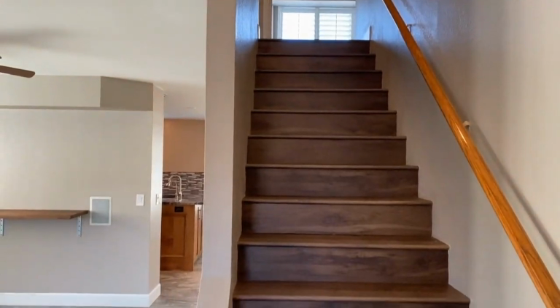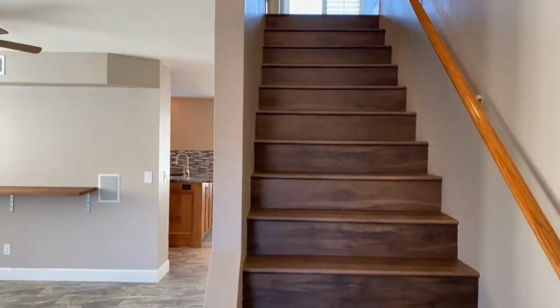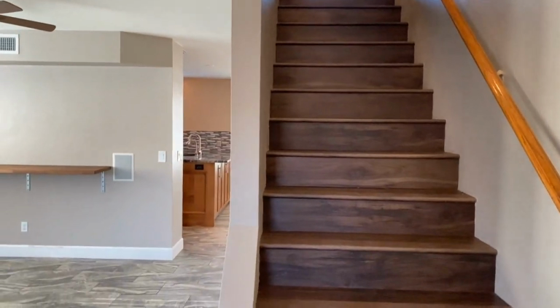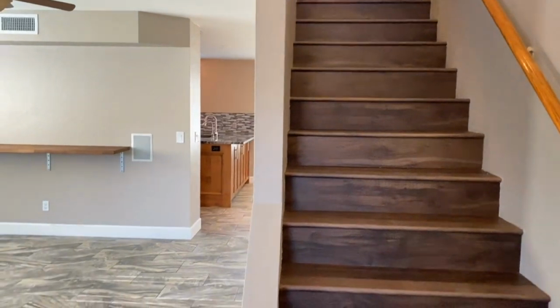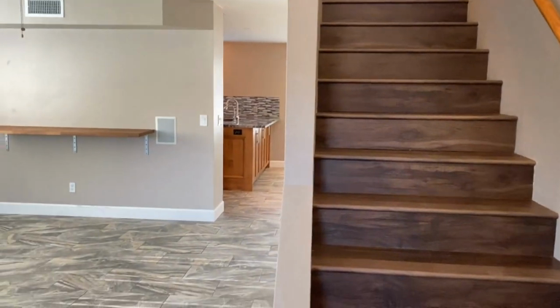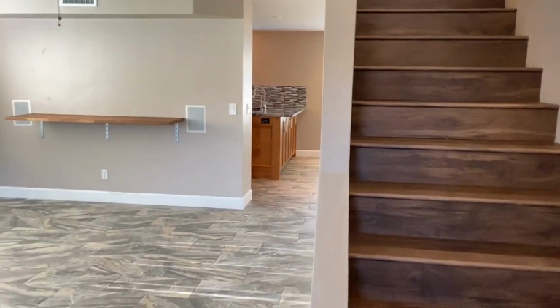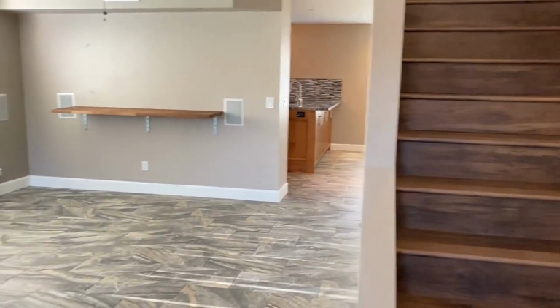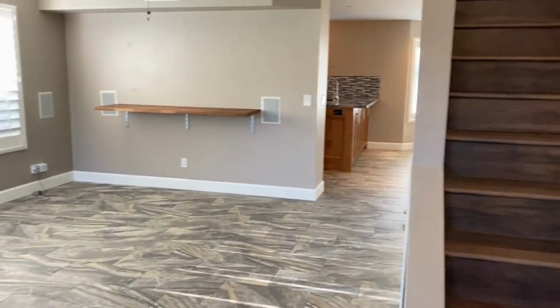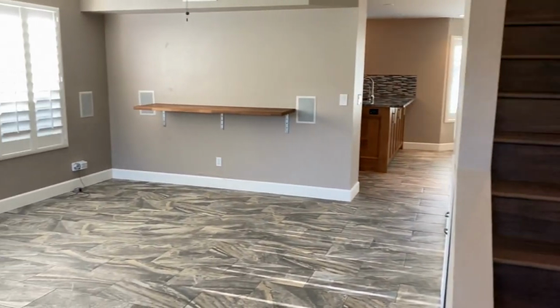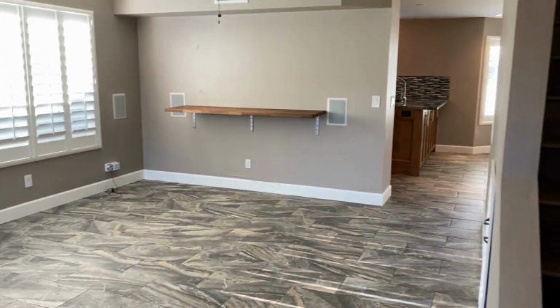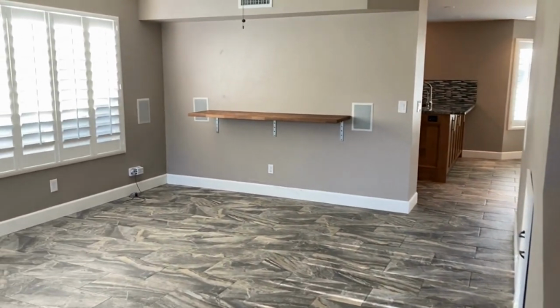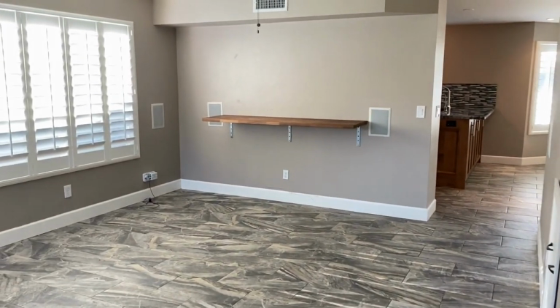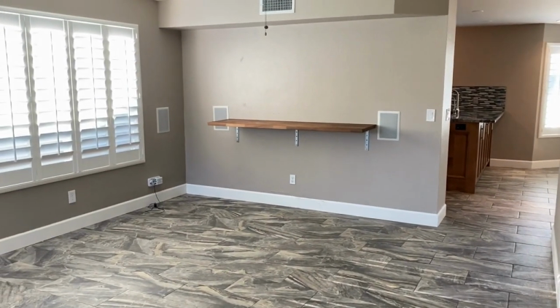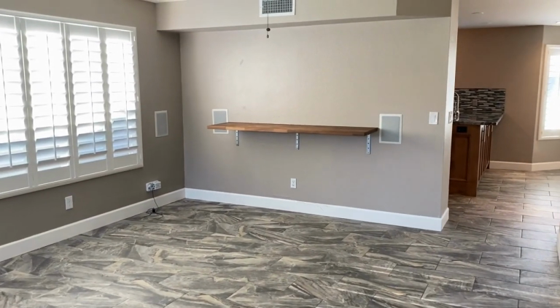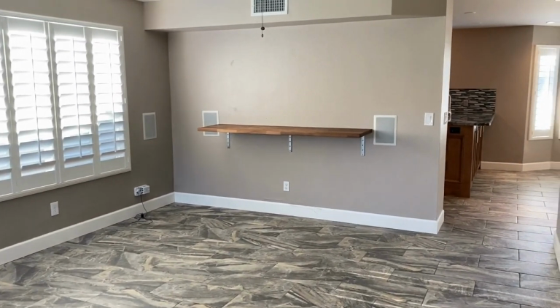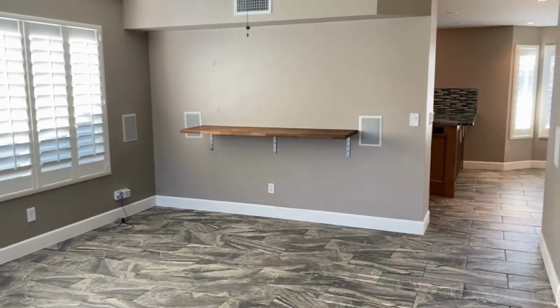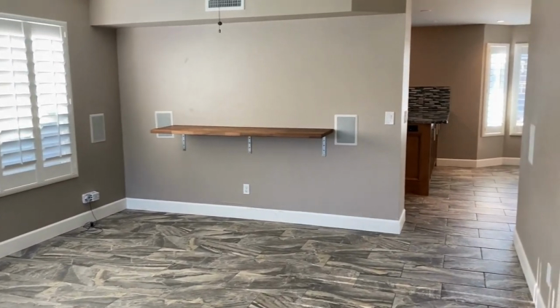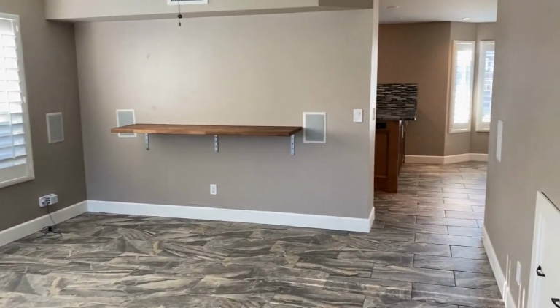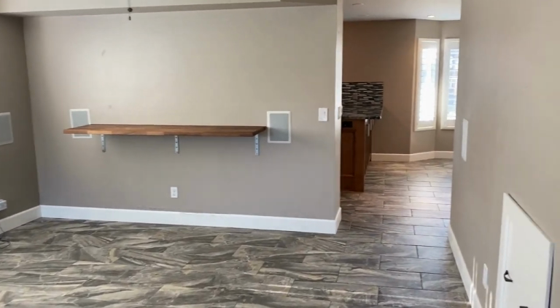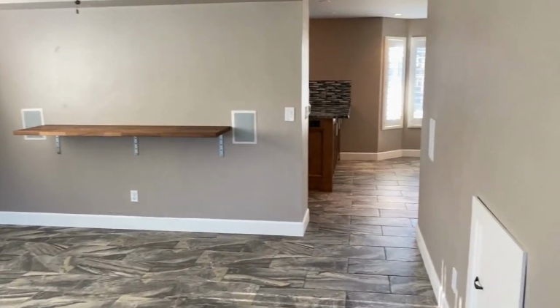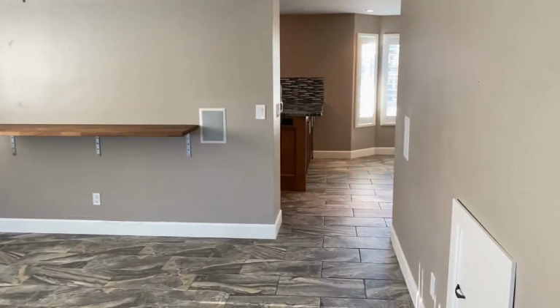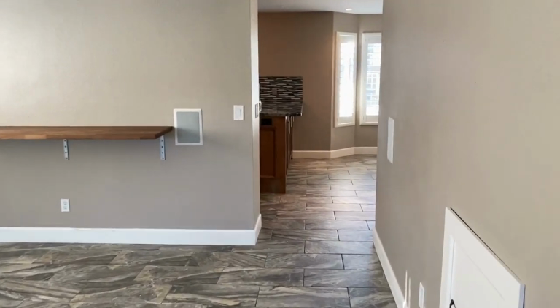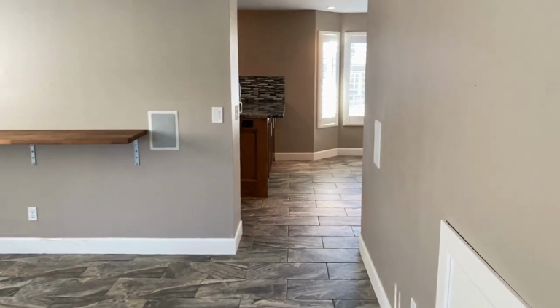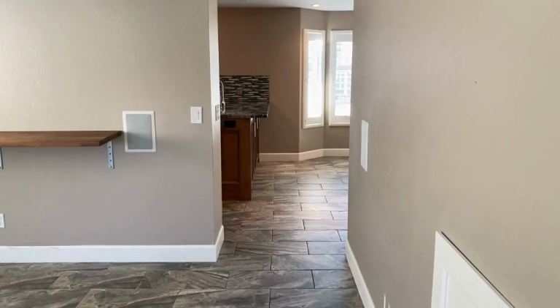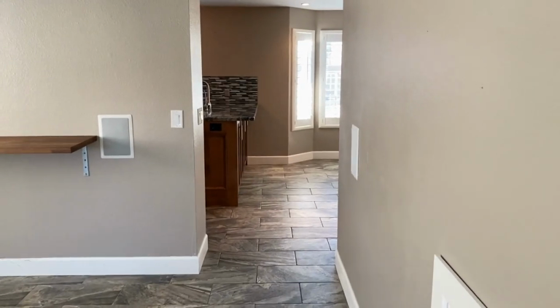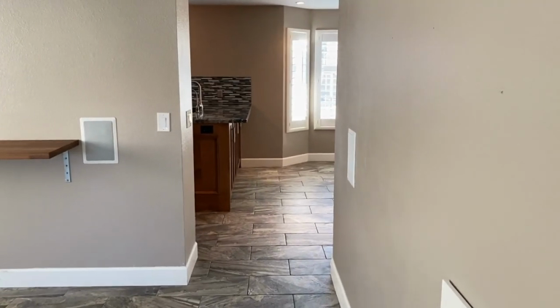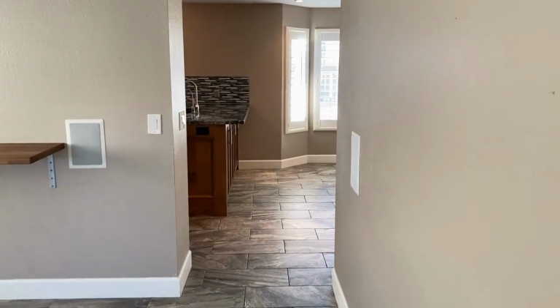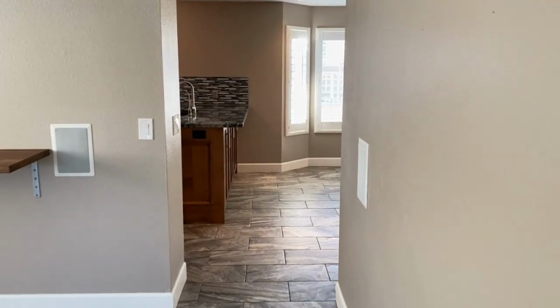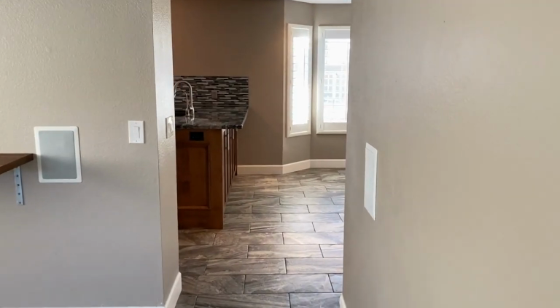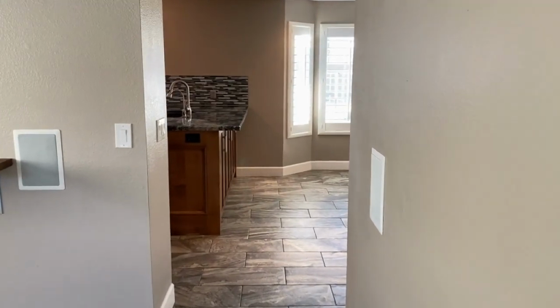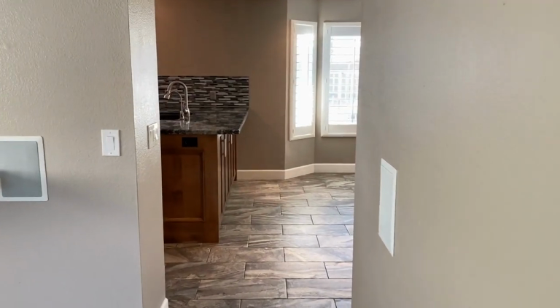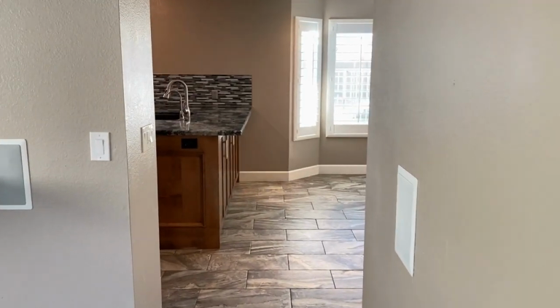We're going to walk through what I would consider the billiard room. I can totally see a pool table sitting right there. And take a look at the kitchen.